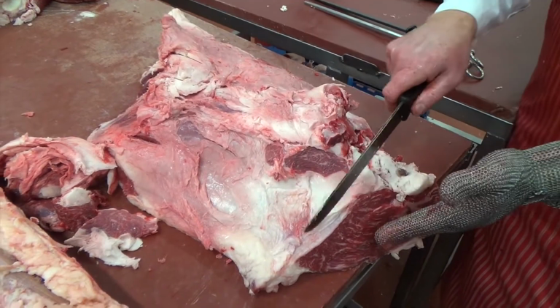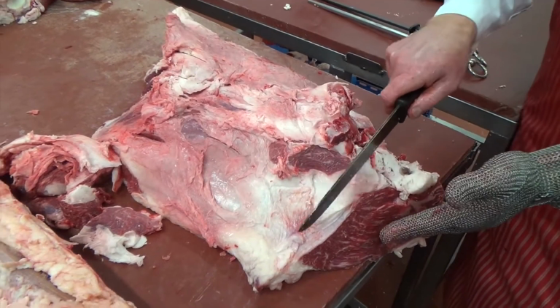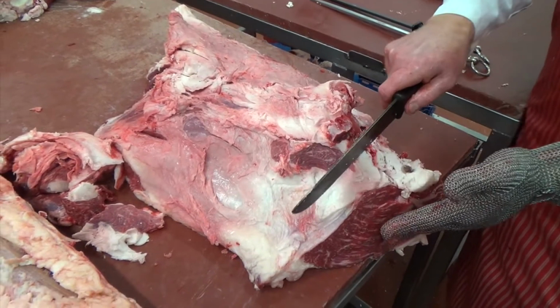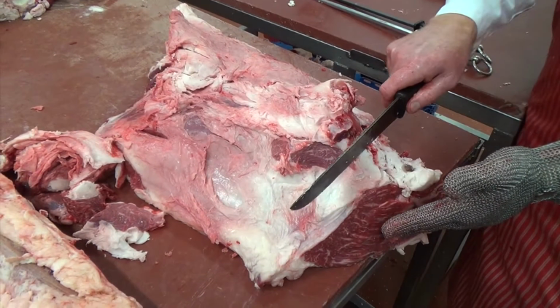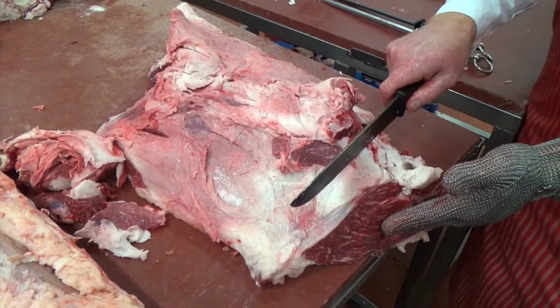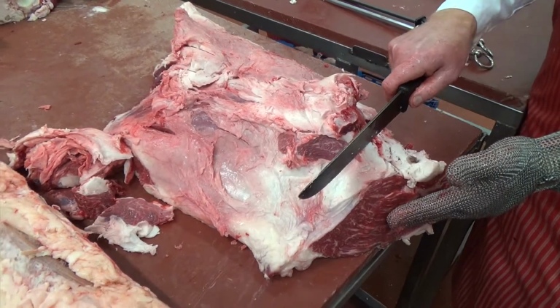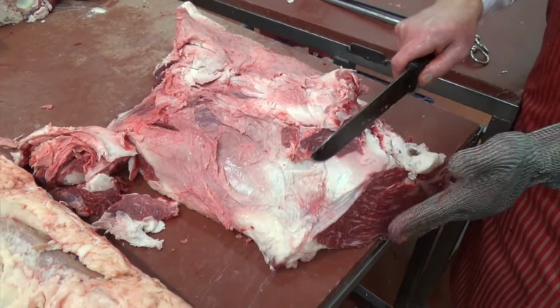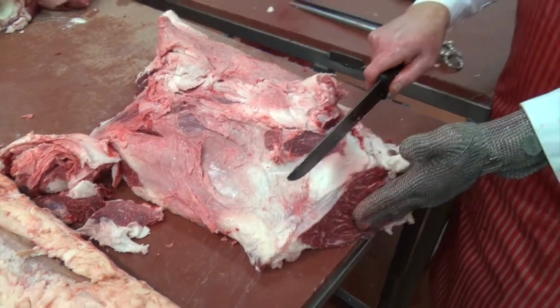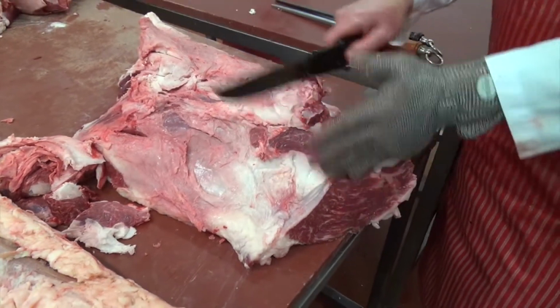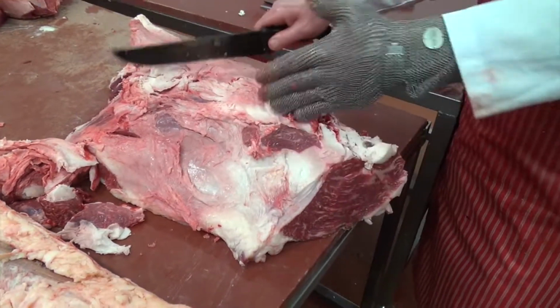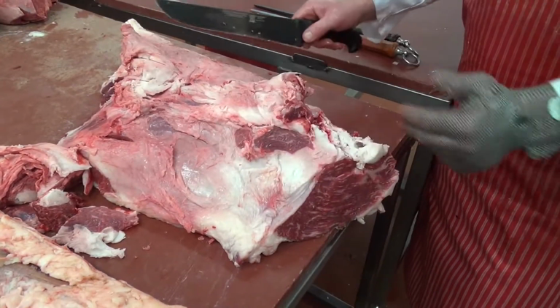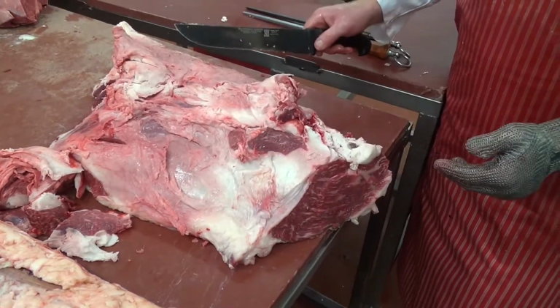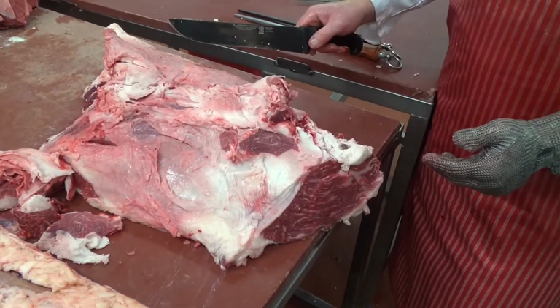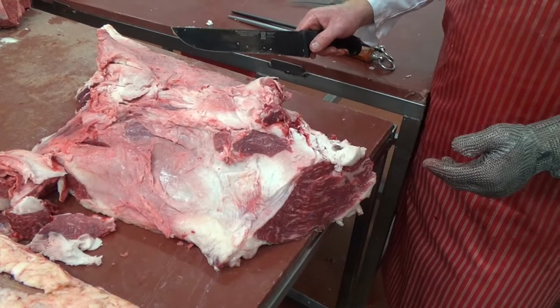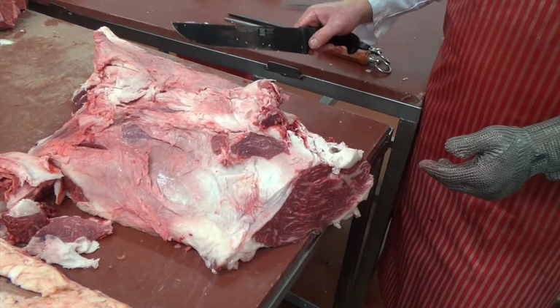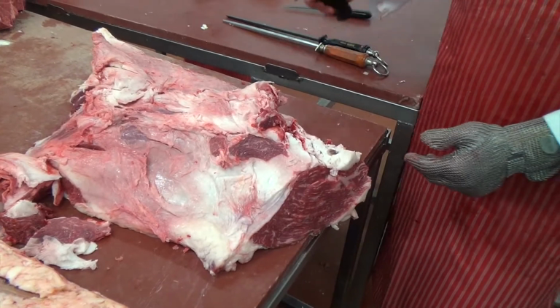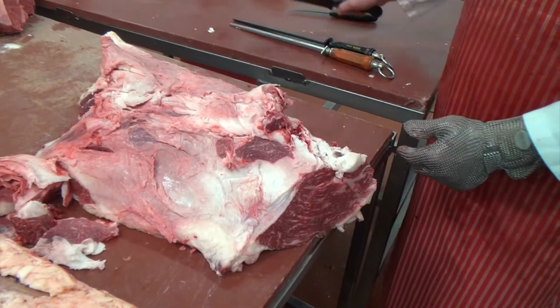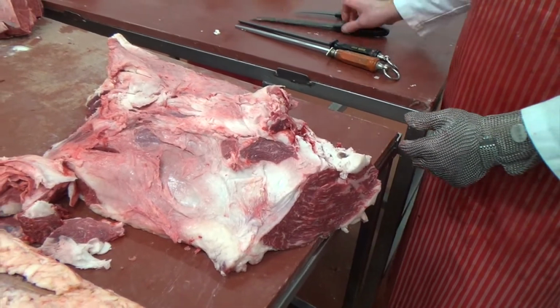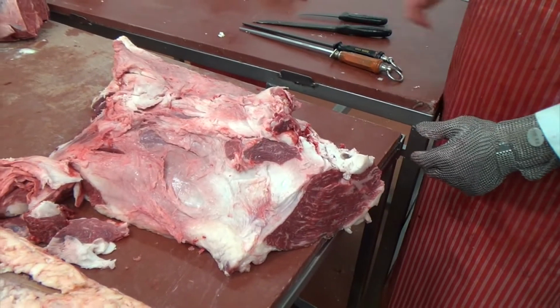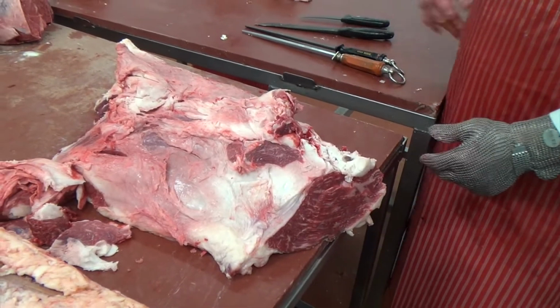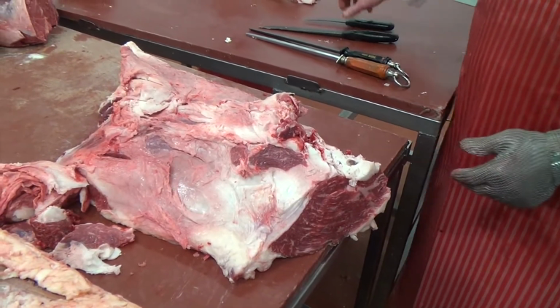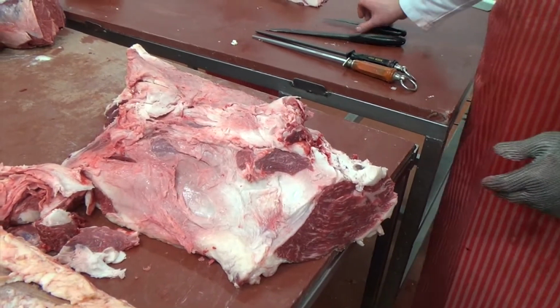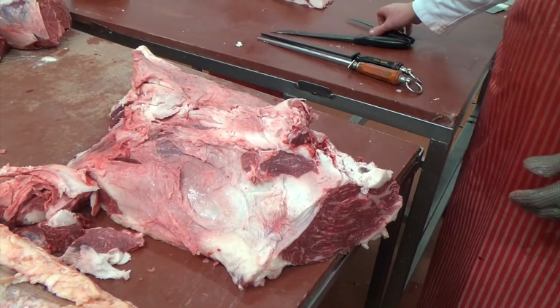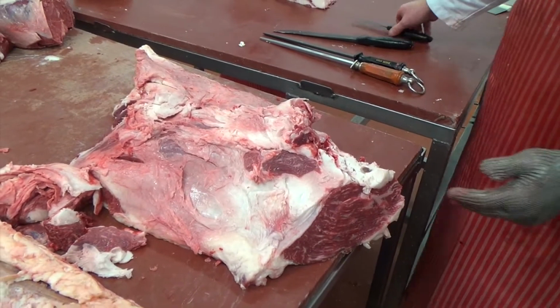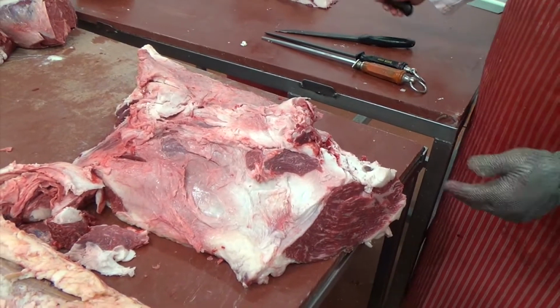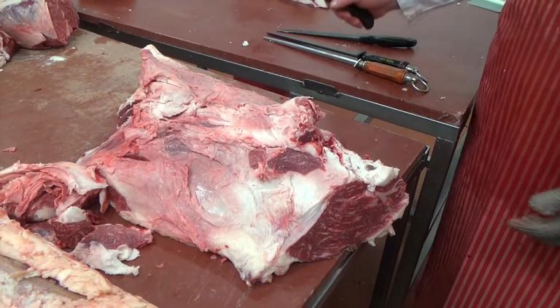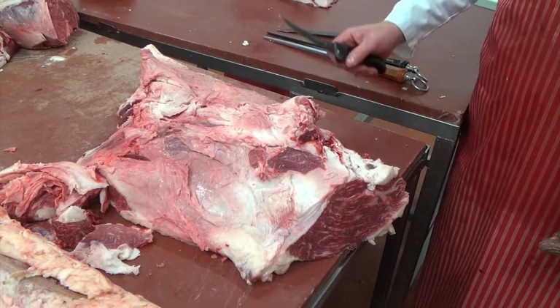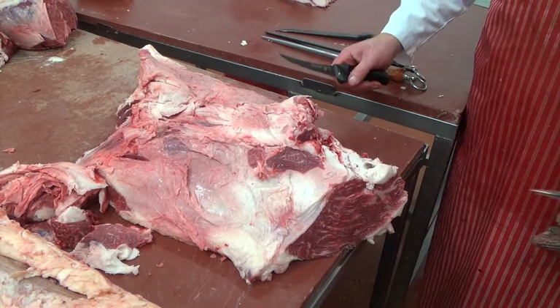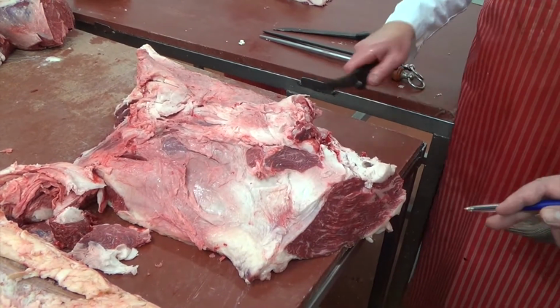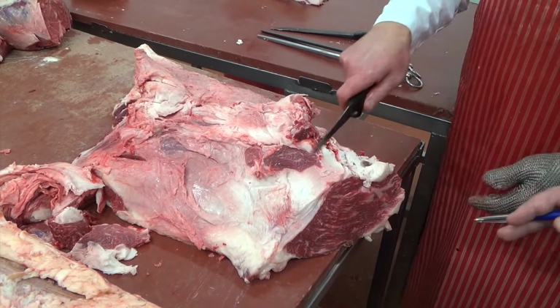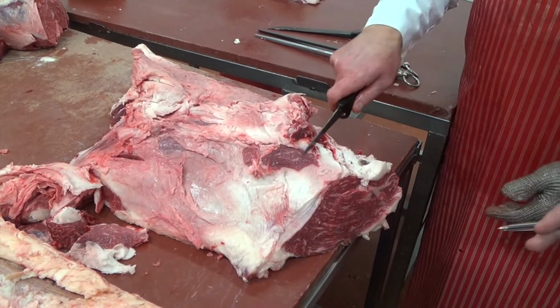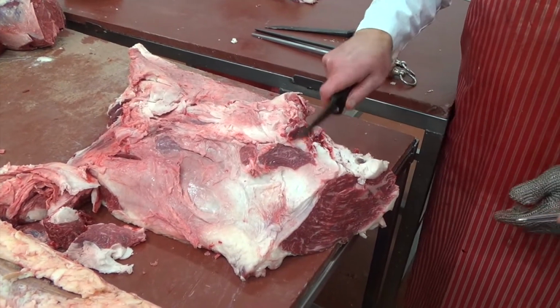We never ever take the point end off — we always just leave that part of the silverside. So if you know your butcher and he's got an entire piece, then you'll be asking for the point end.